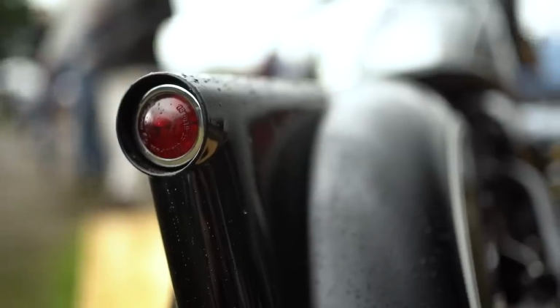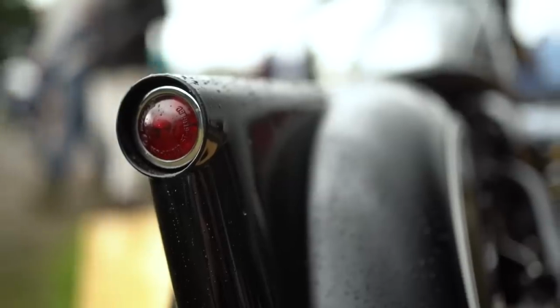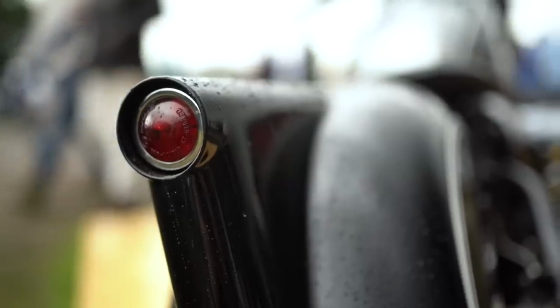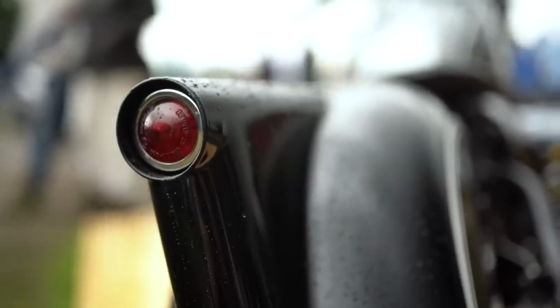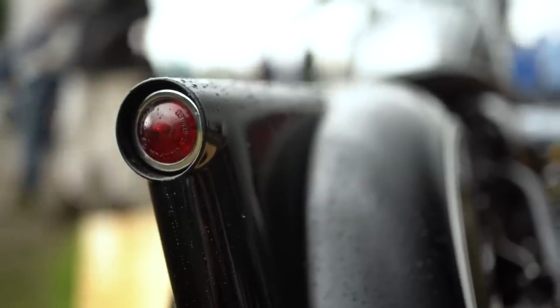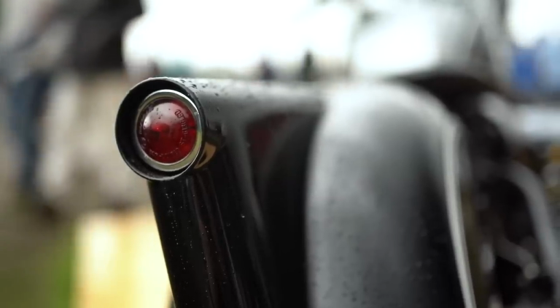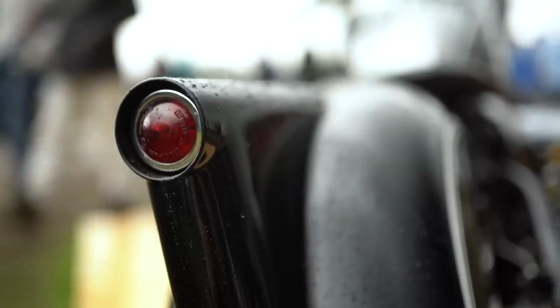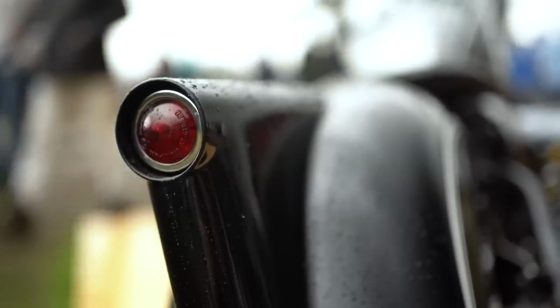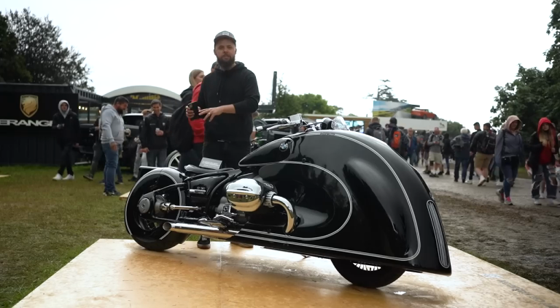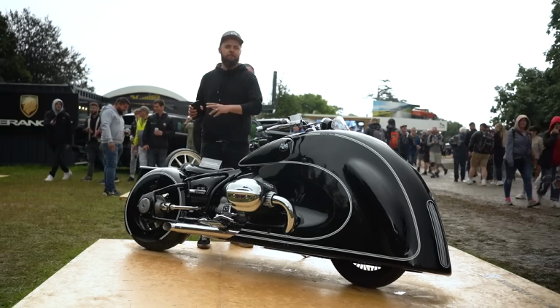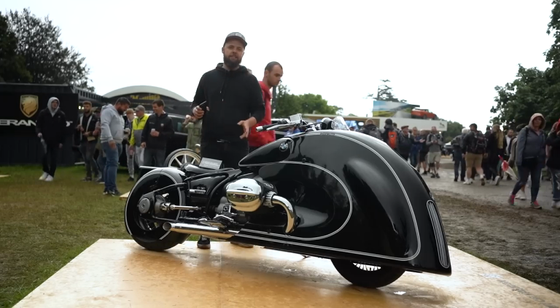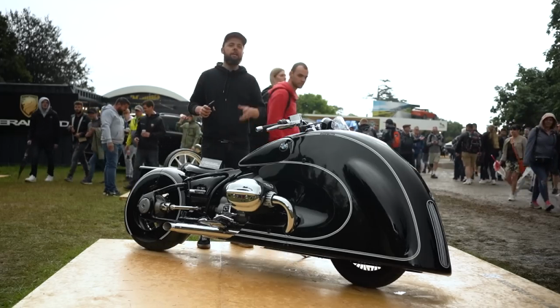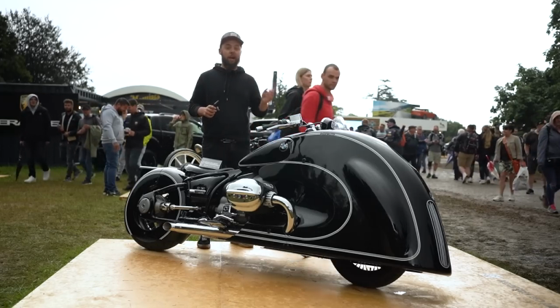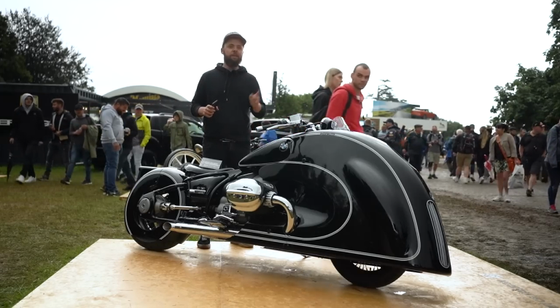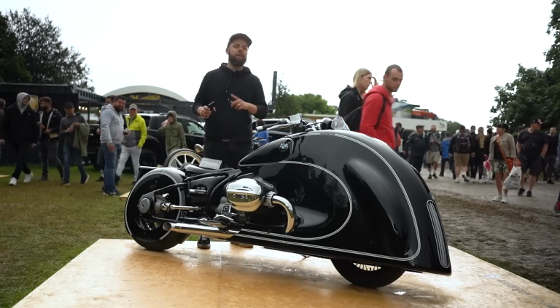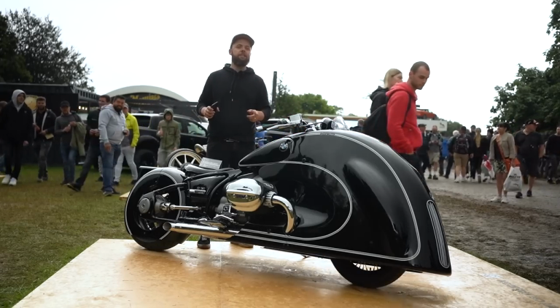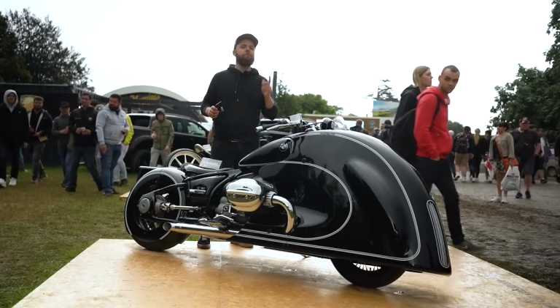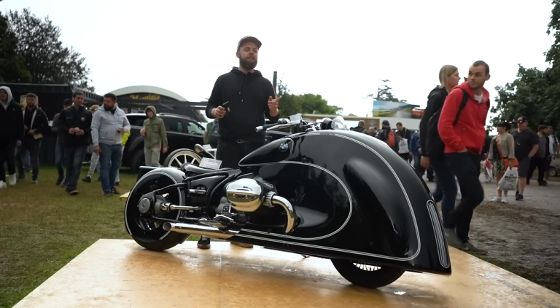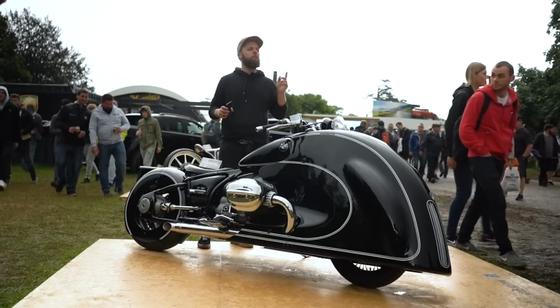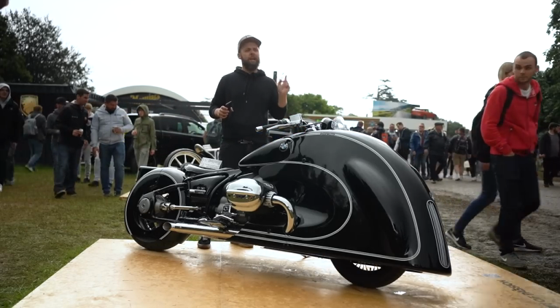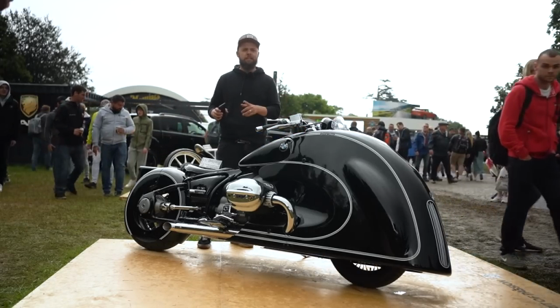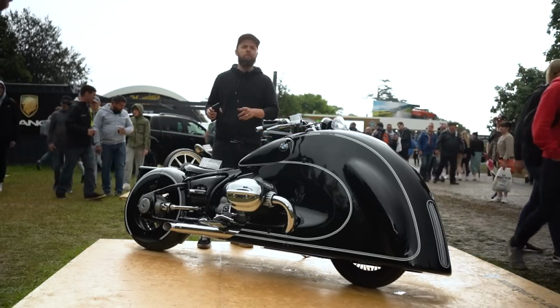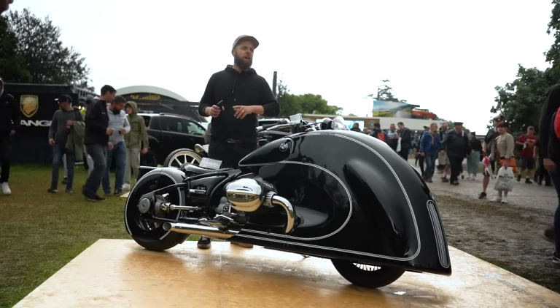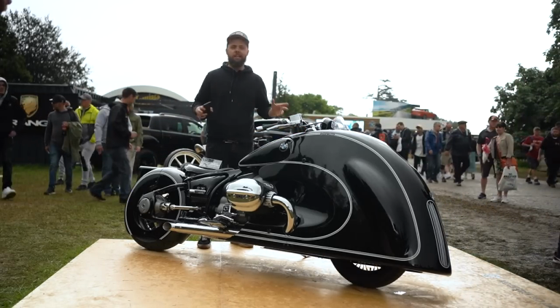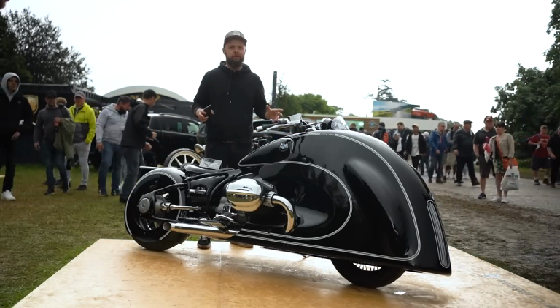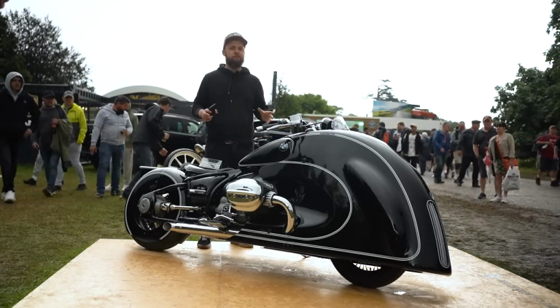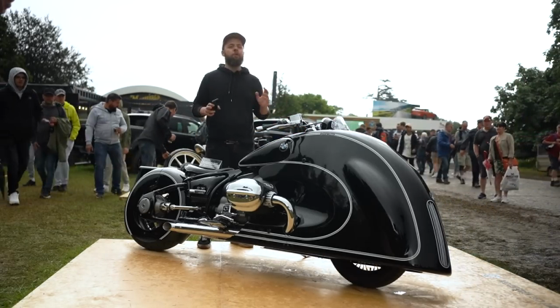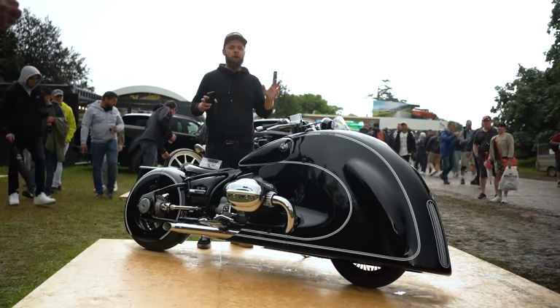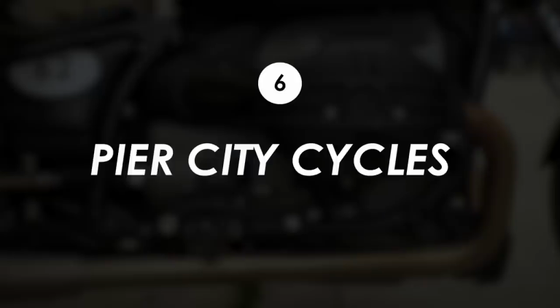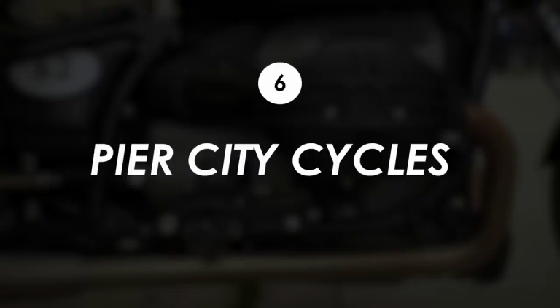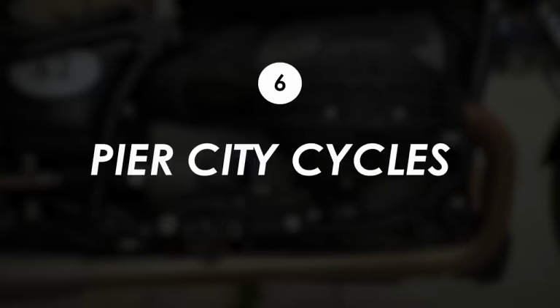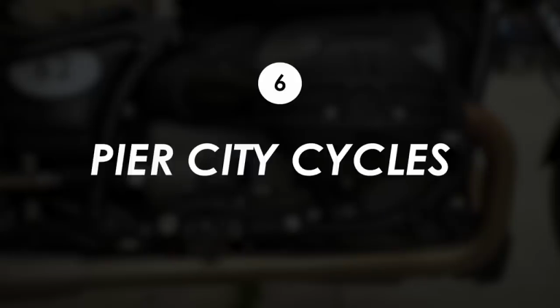I'm heading down to the paddocks now to get some footage of the Pier City Cycles custom R18 that has been going up the hill today. I believe that one we can start up, and it sounds proper filthy.